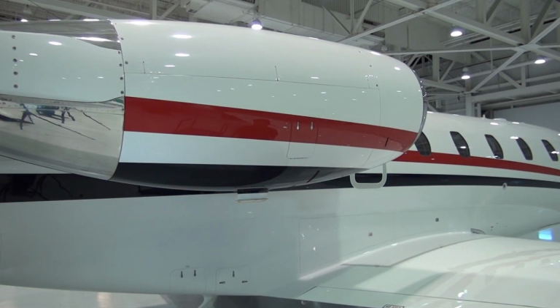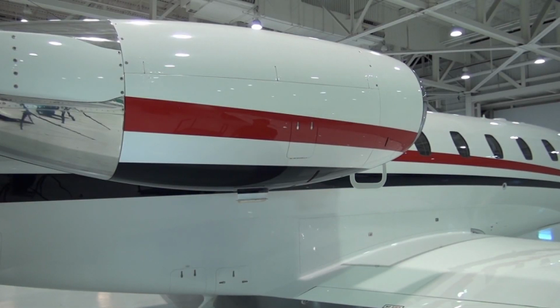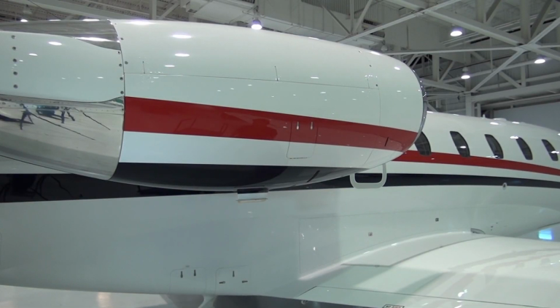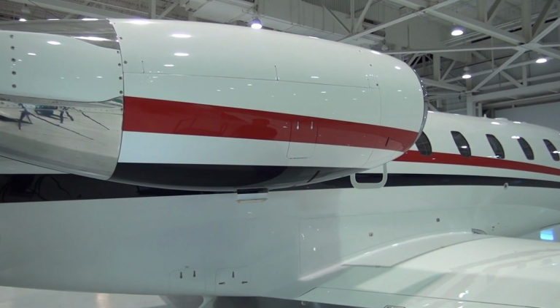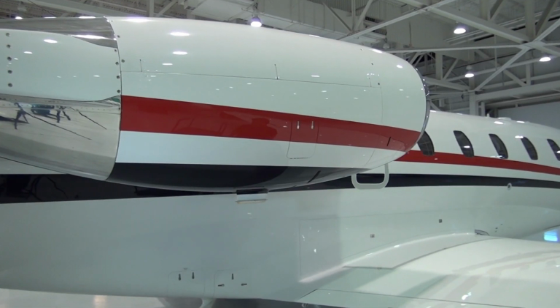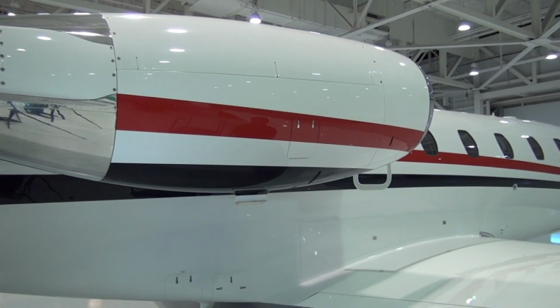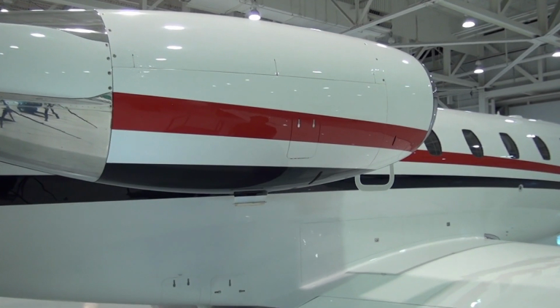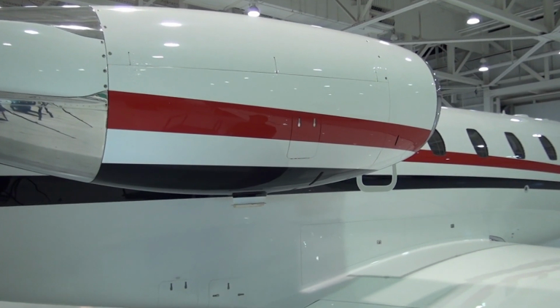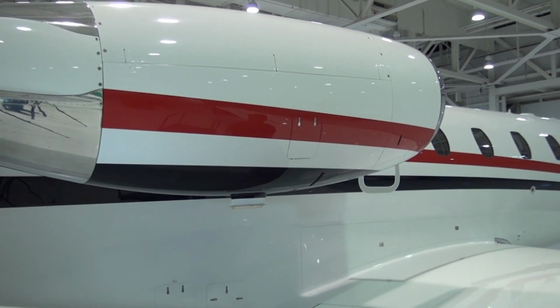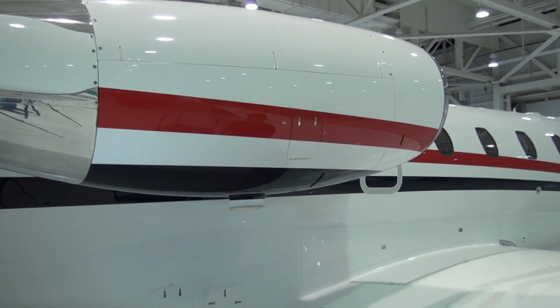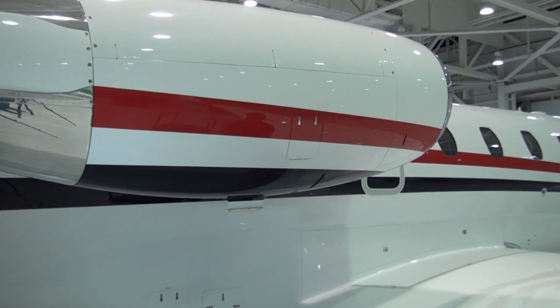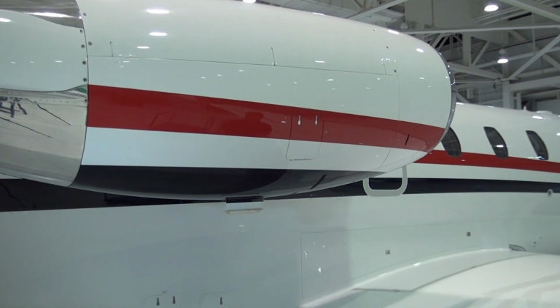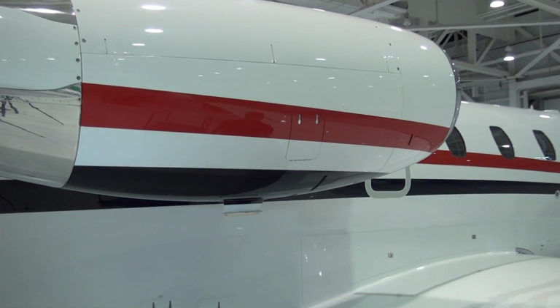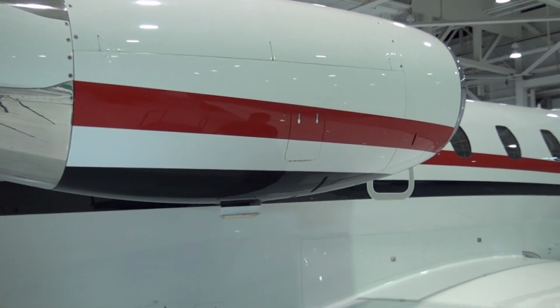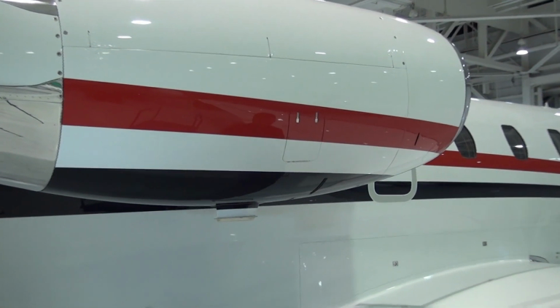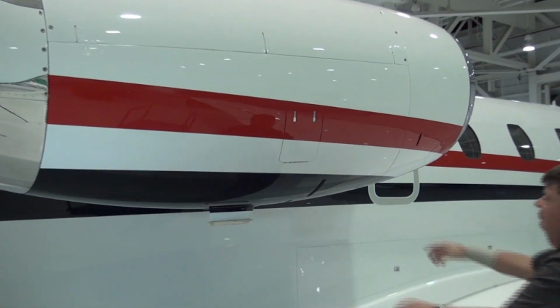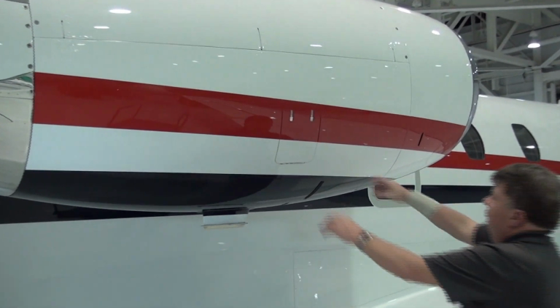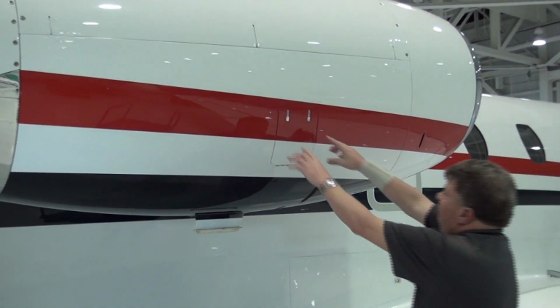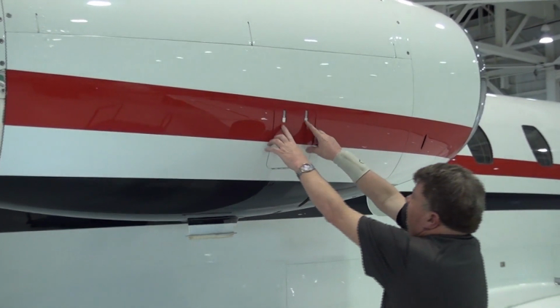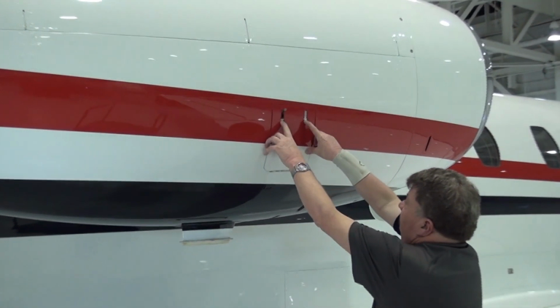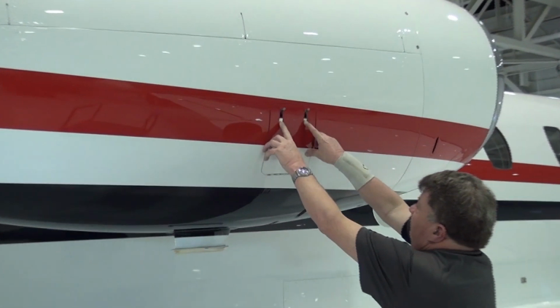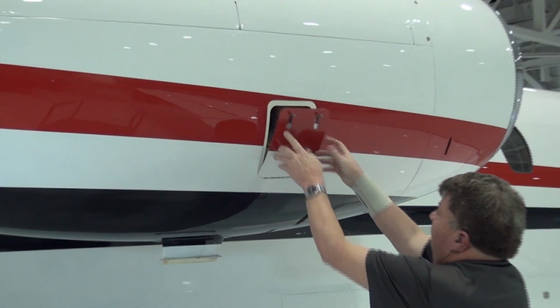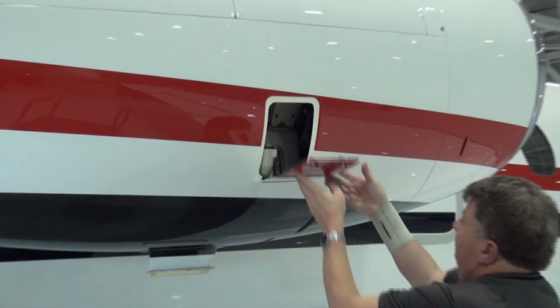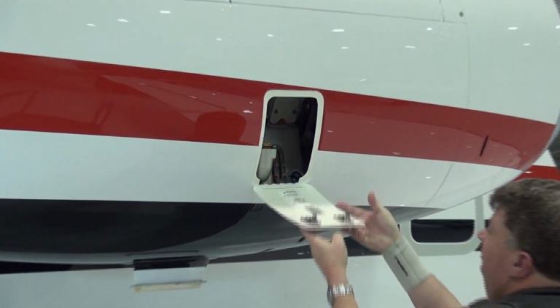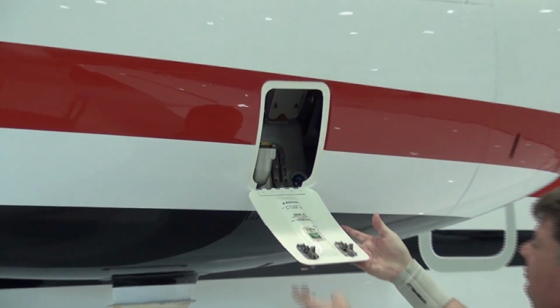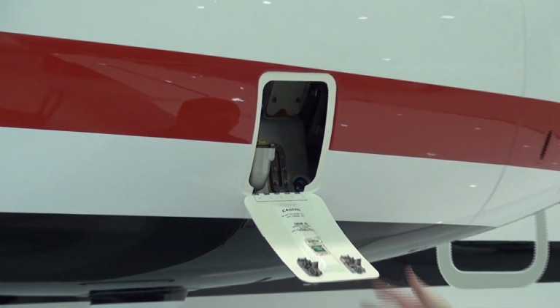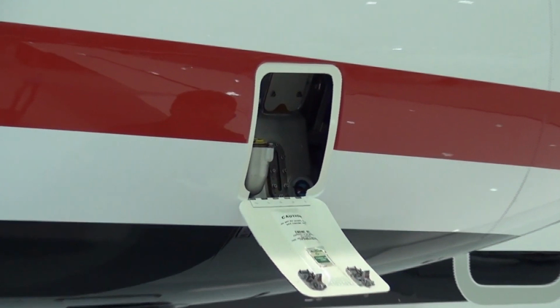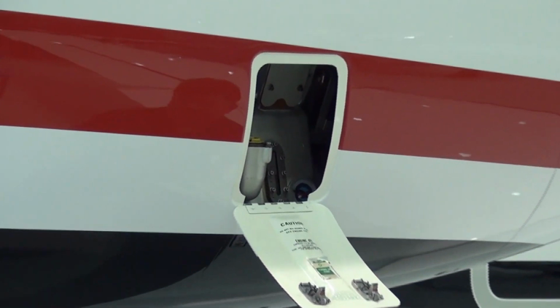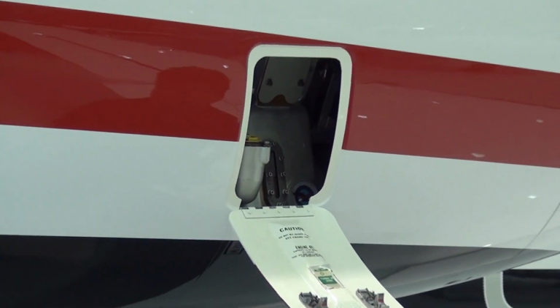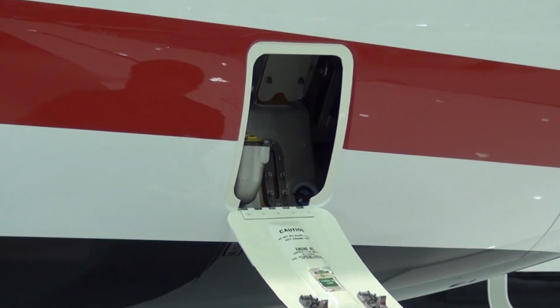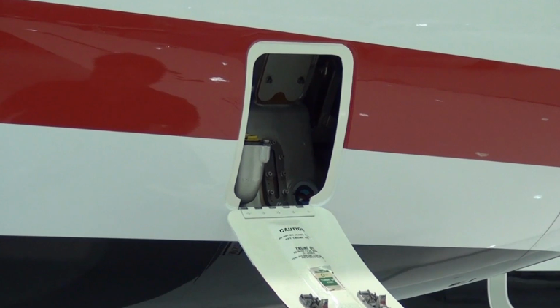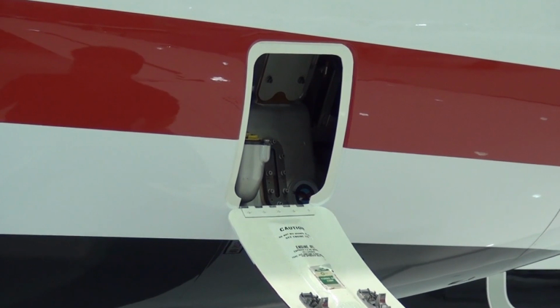The PW545 series engines have an all-level sight glass that is accessed through an oil service door. To open the oil service door, push and open the two thumb latches.